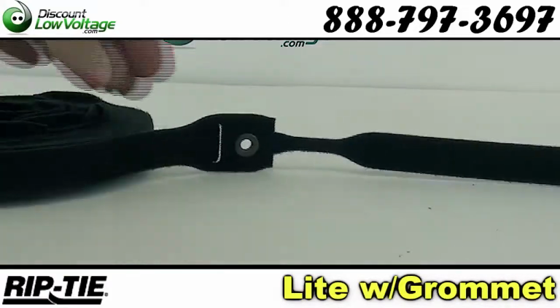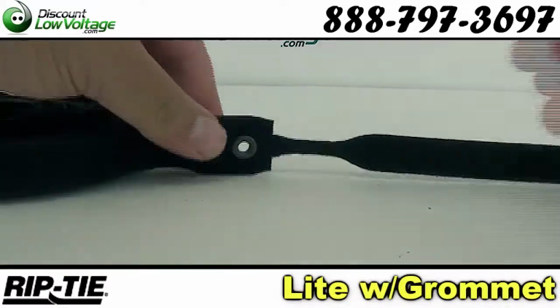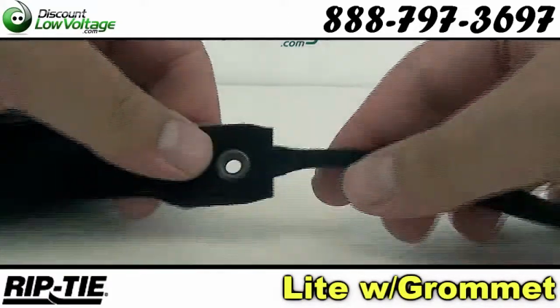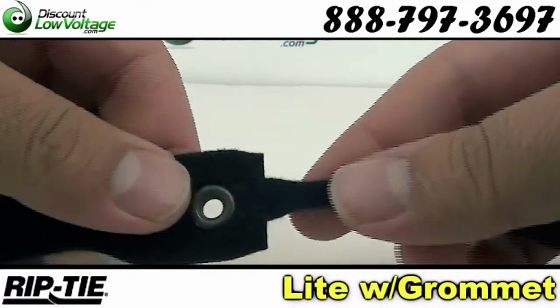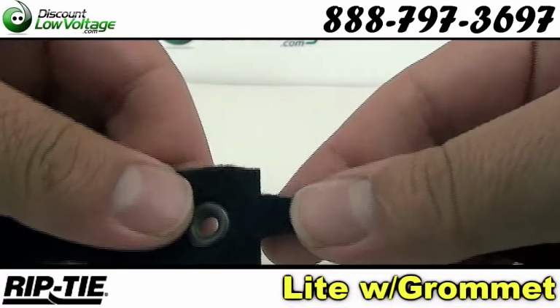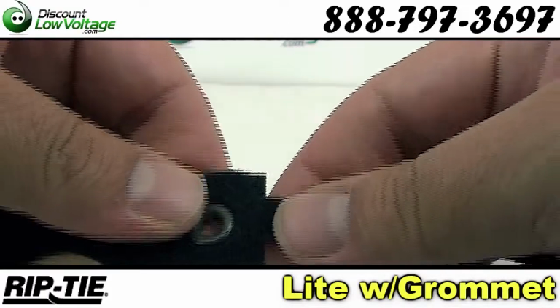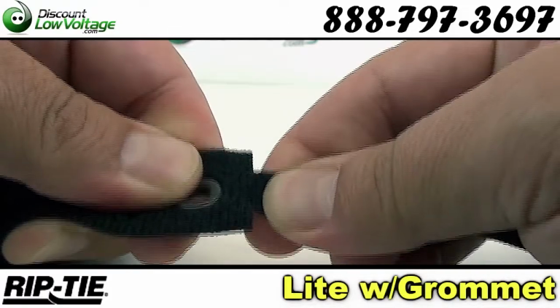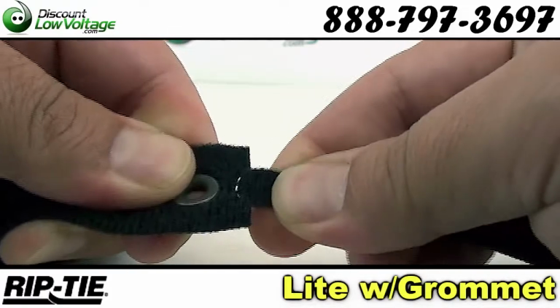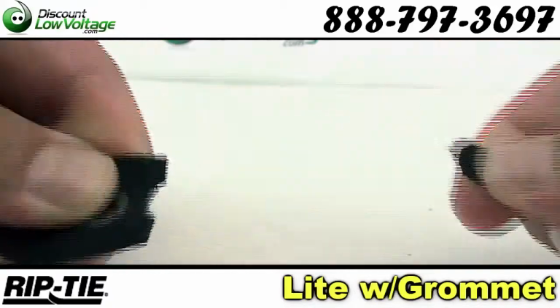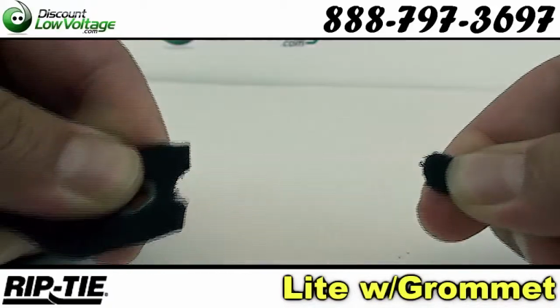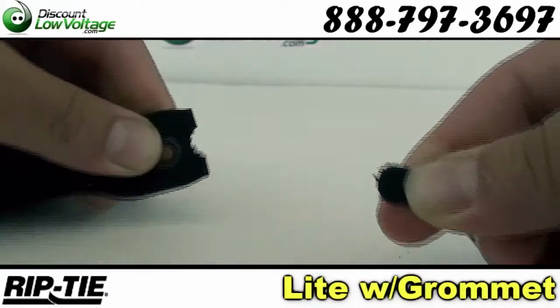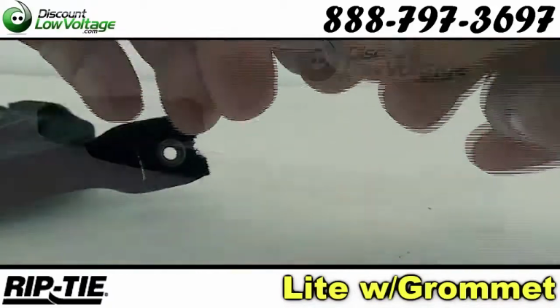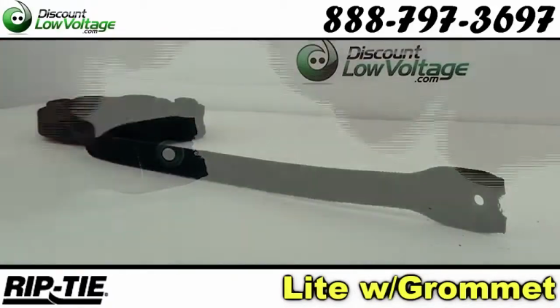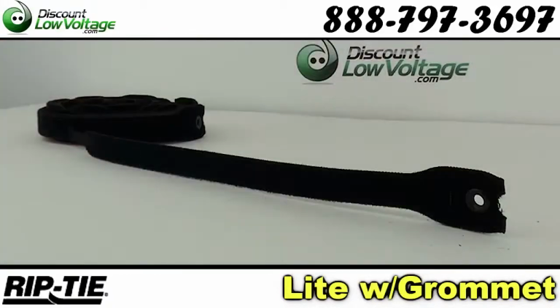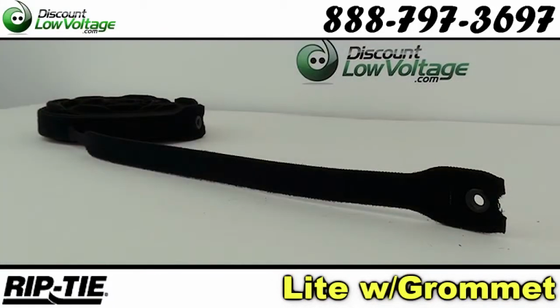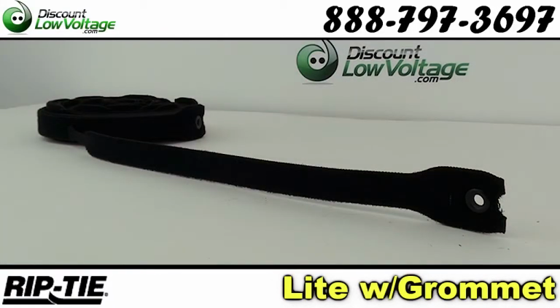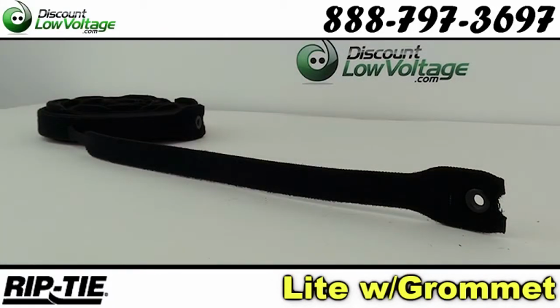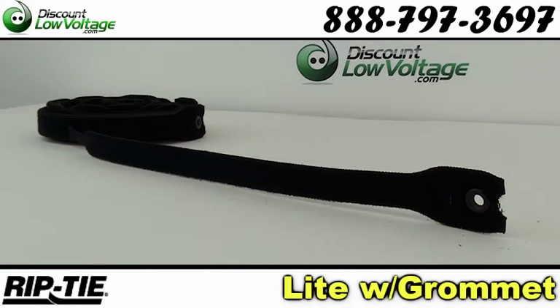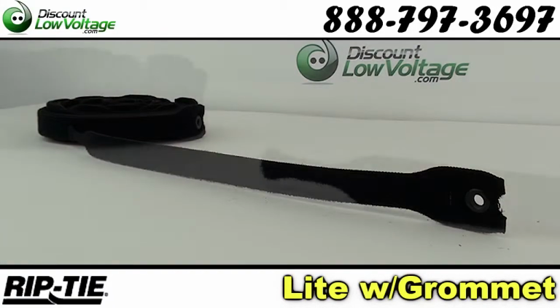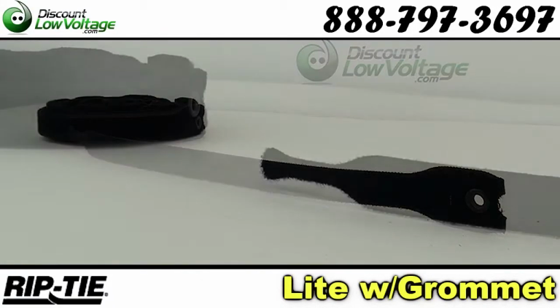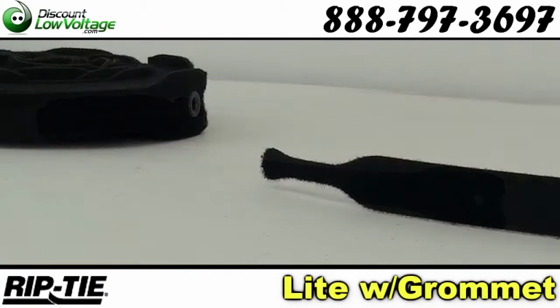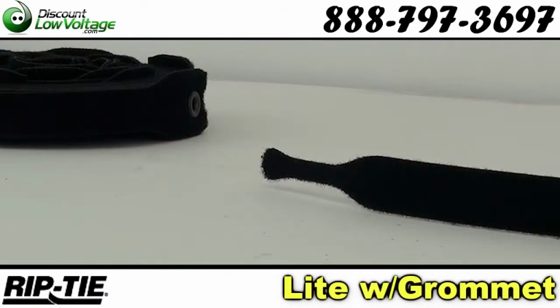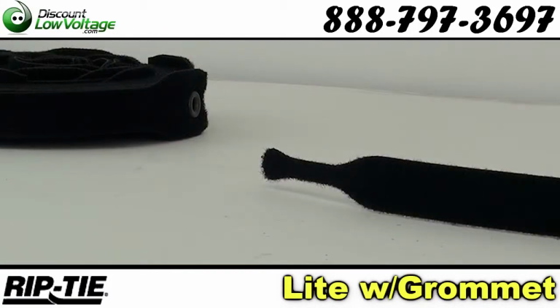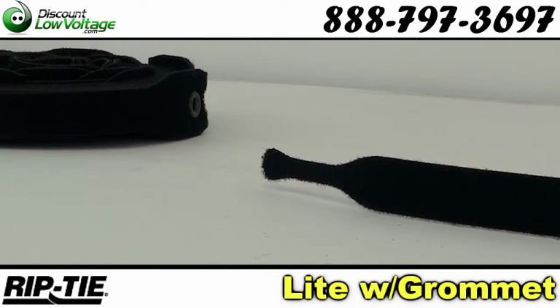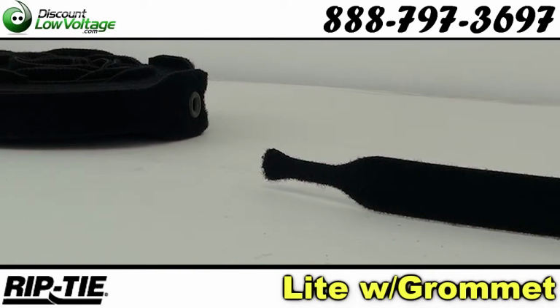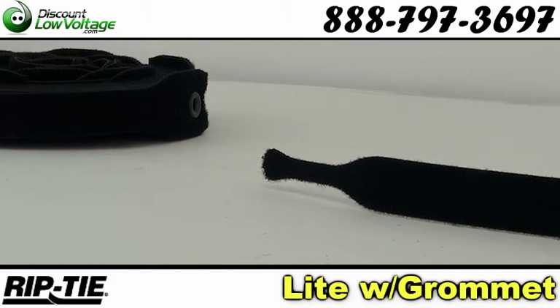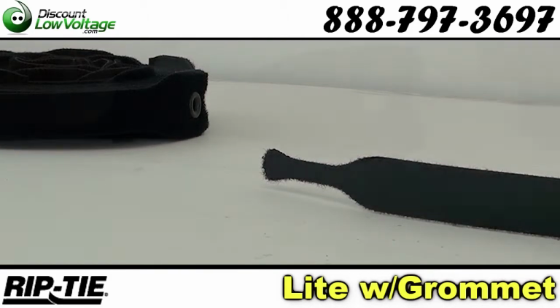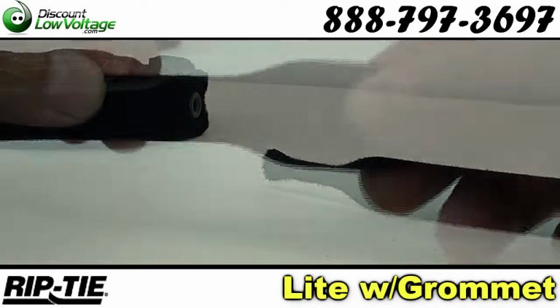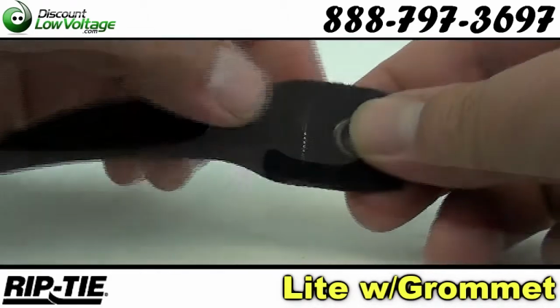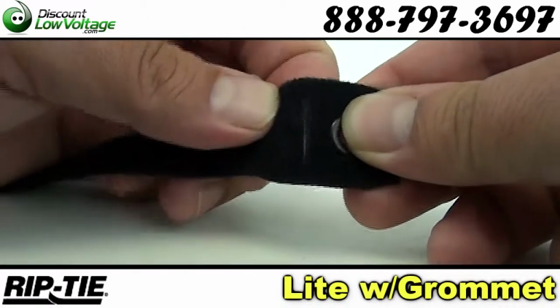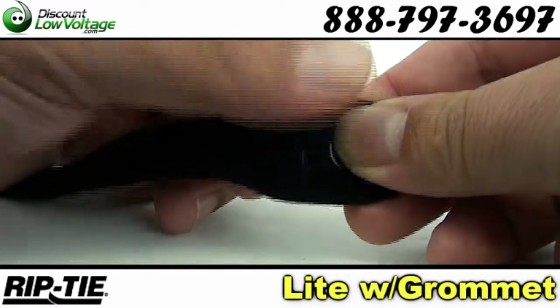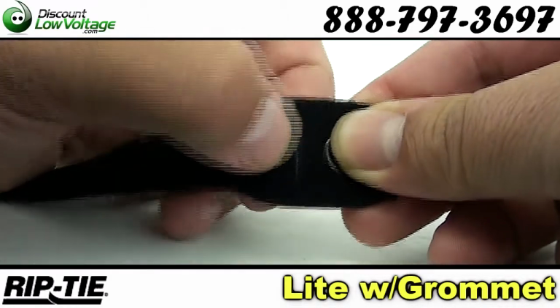Rip-tie light is made of one piece of double-sided hook and loop fastener. The hard side of the rip-tie is called hook, and the soft side is called loop.